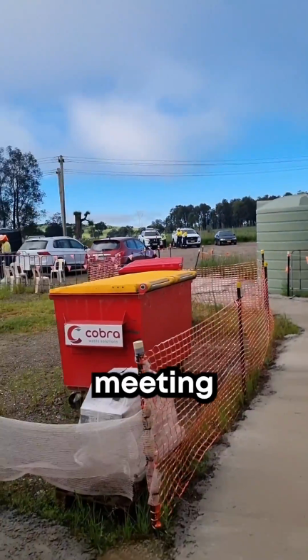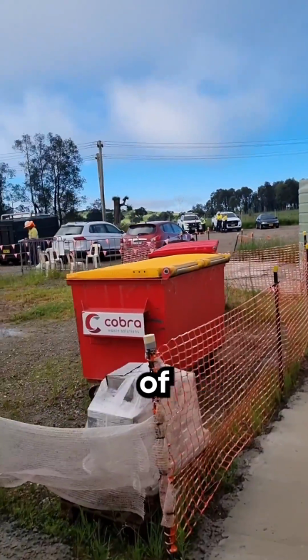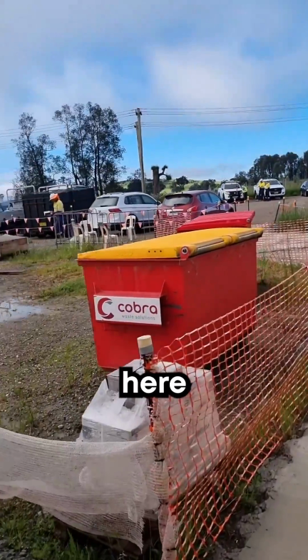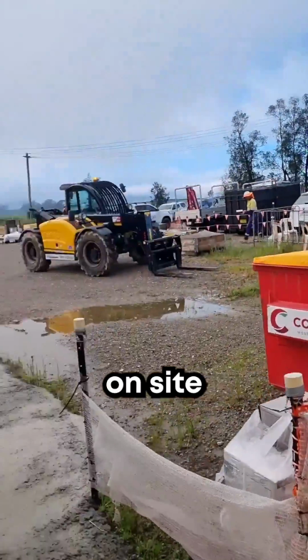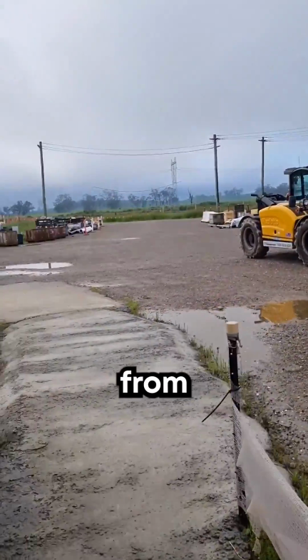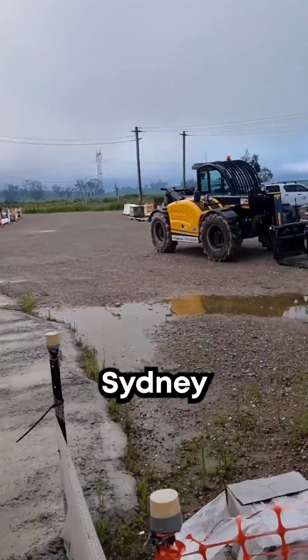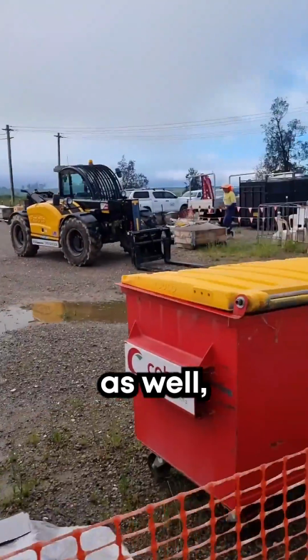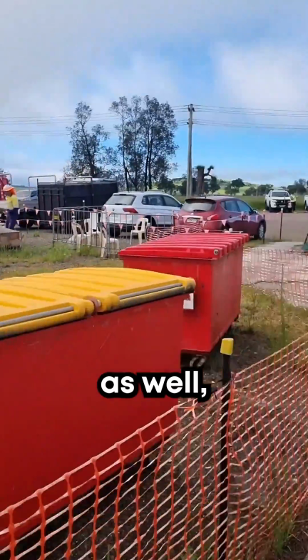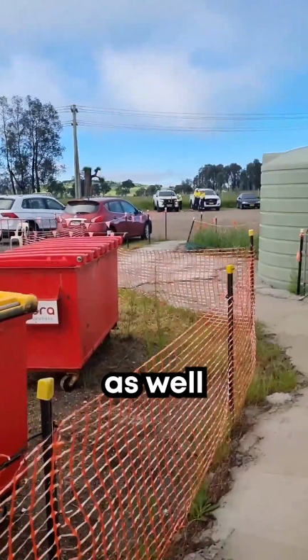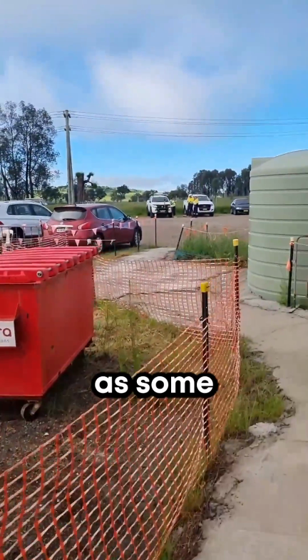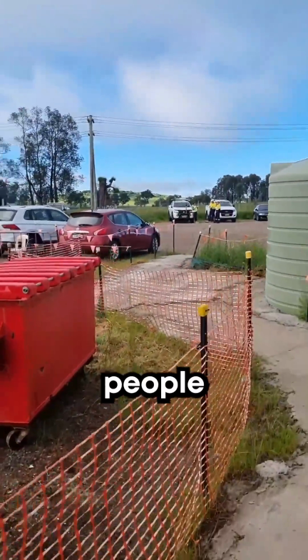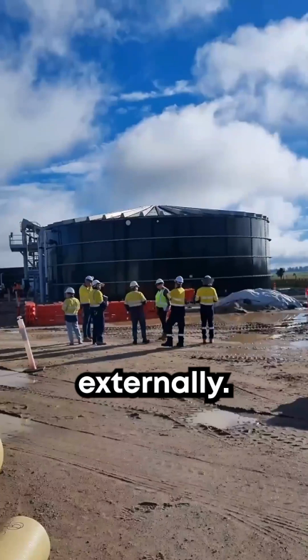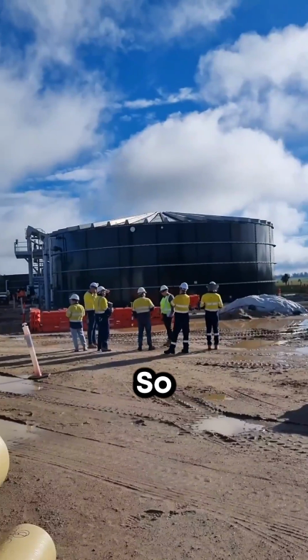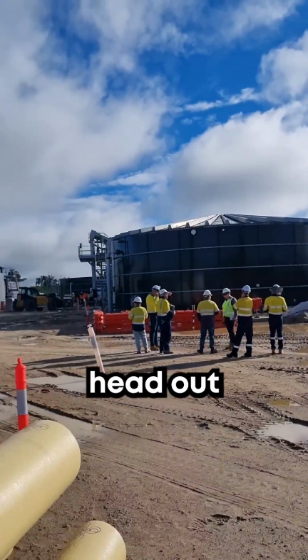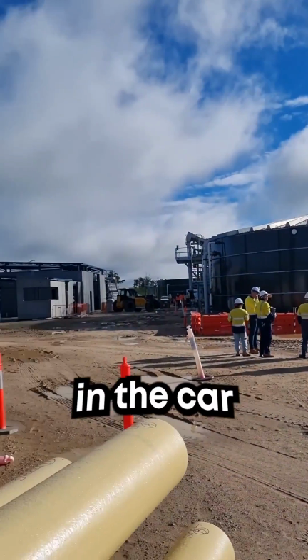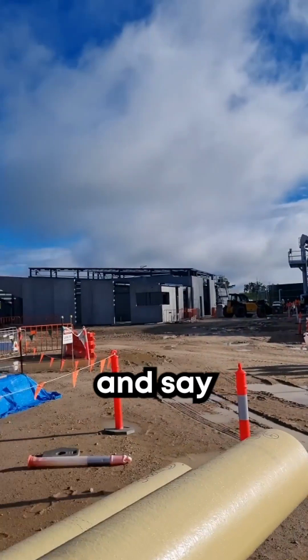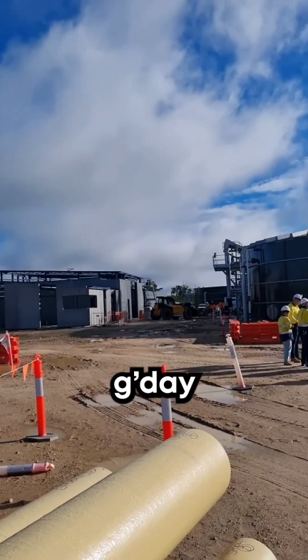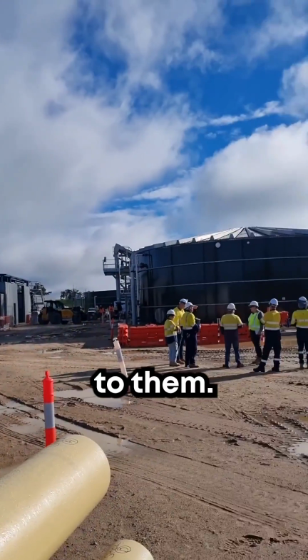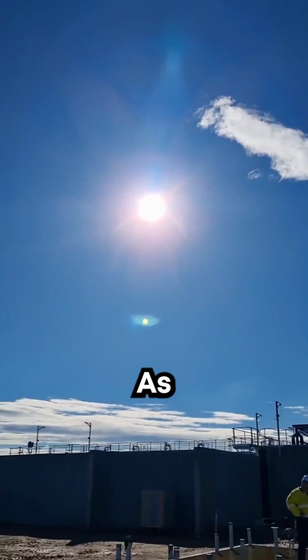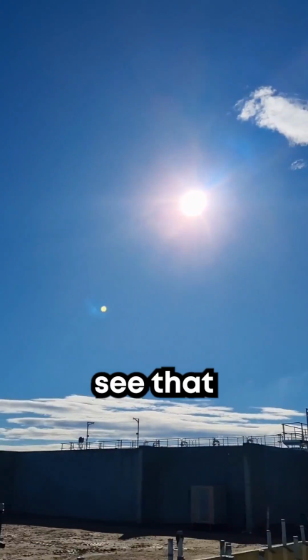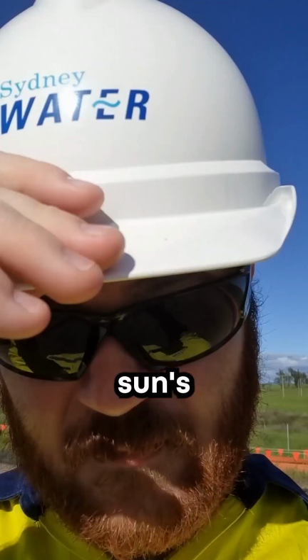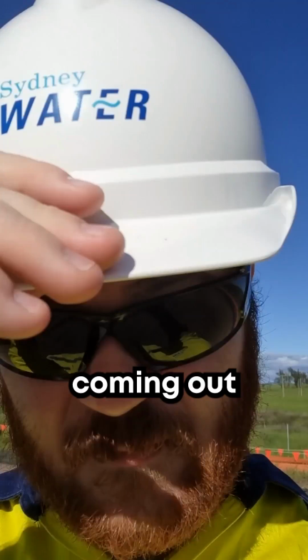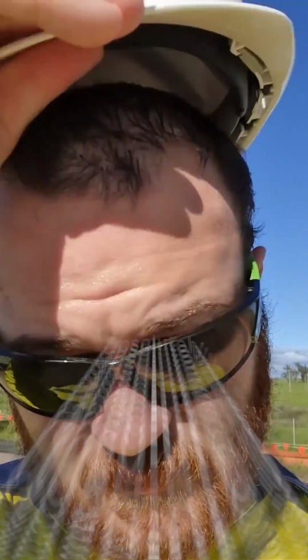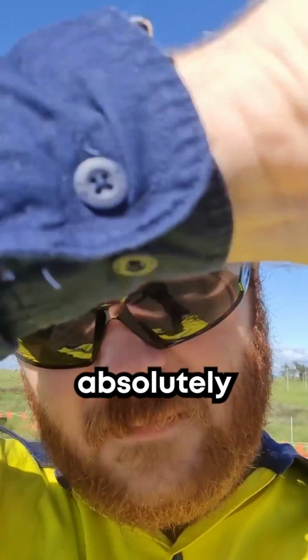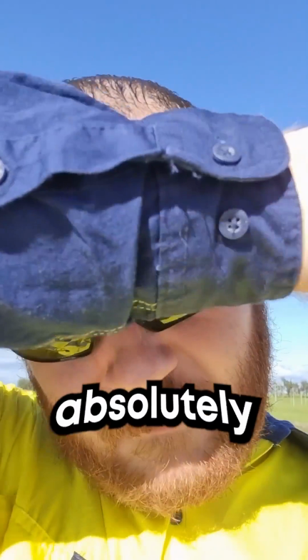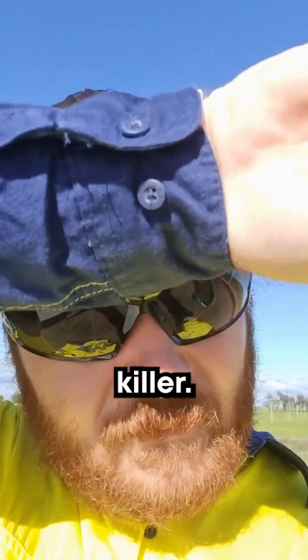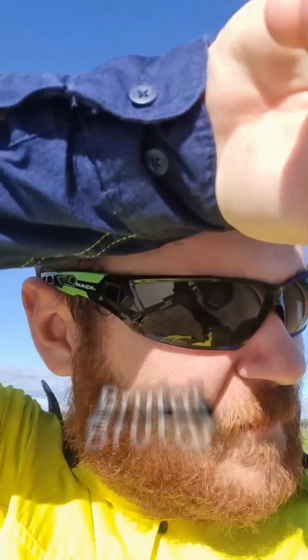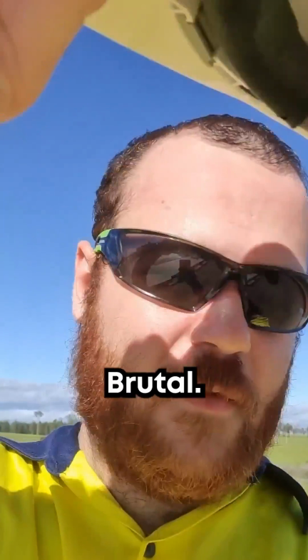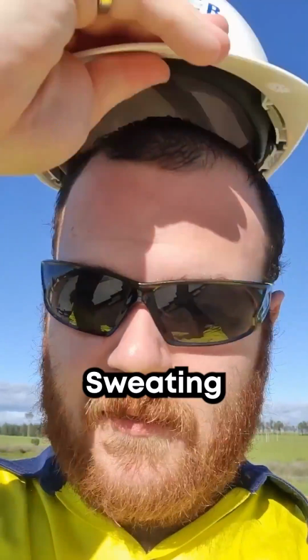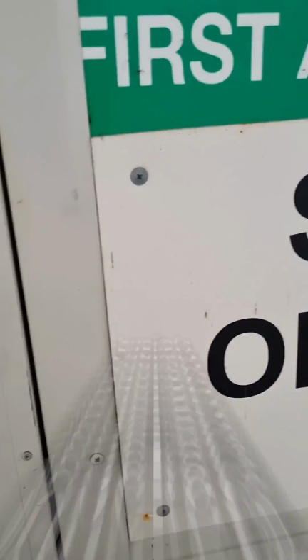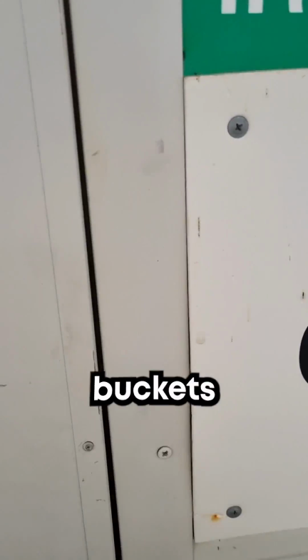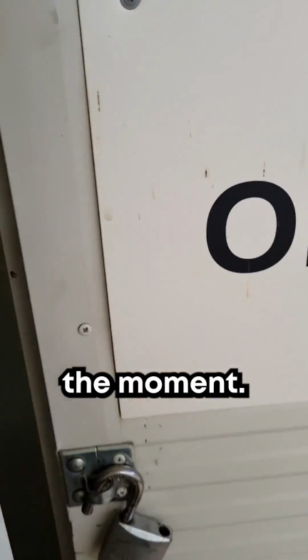We're meeting a couple of people here on site from Sydney Water as well as some people externally, so I'll head out to the car park and say g'day to them. As you can see that sun's coming out — absolutely killer. Brutal, sweating buckets at the moment.